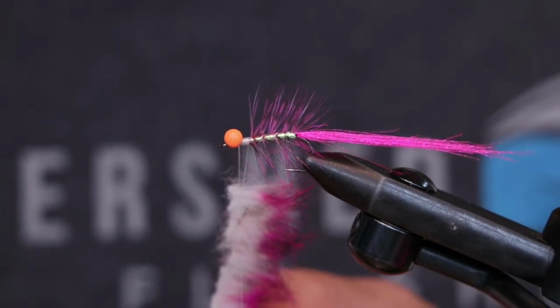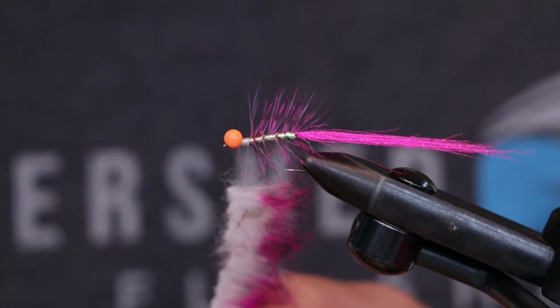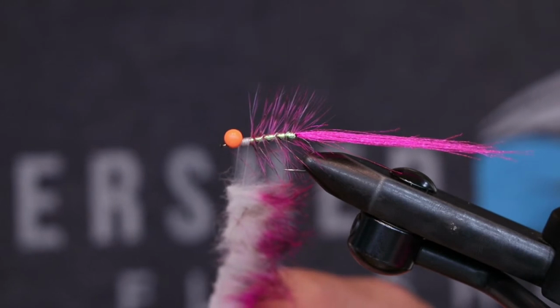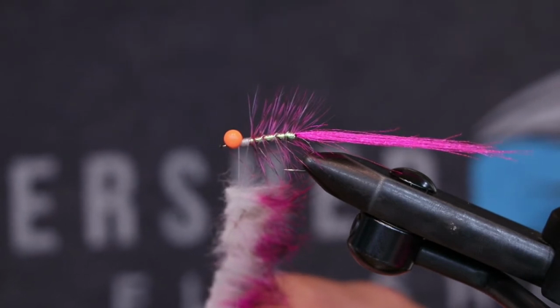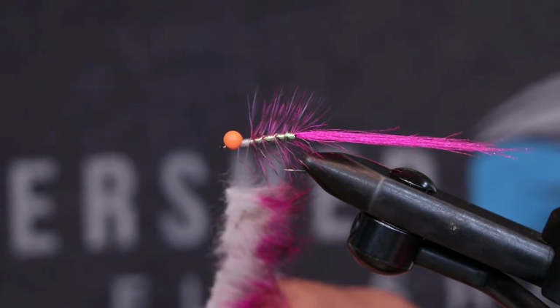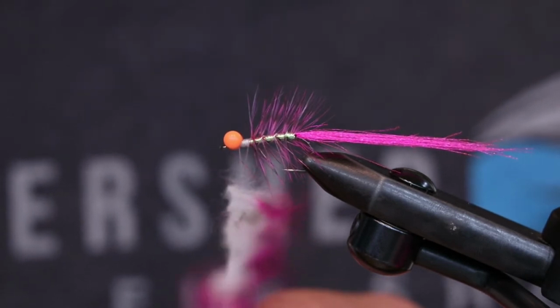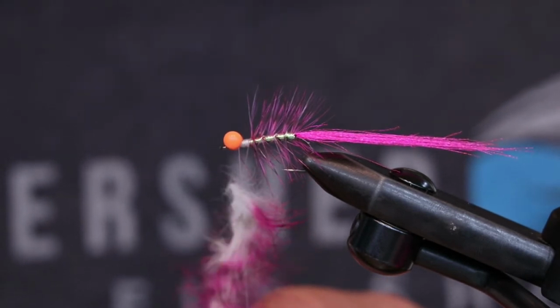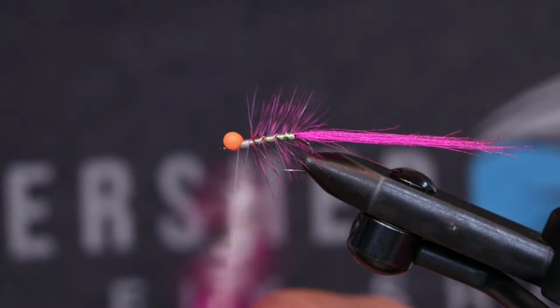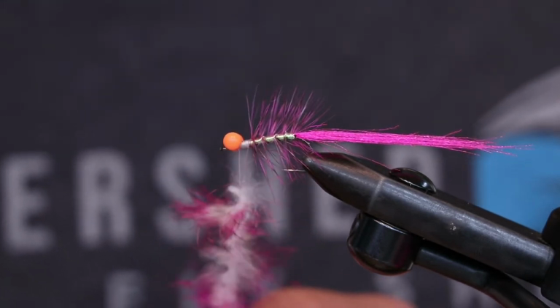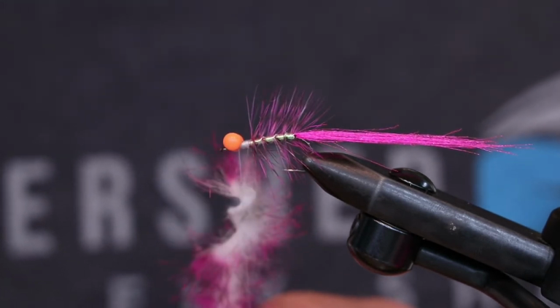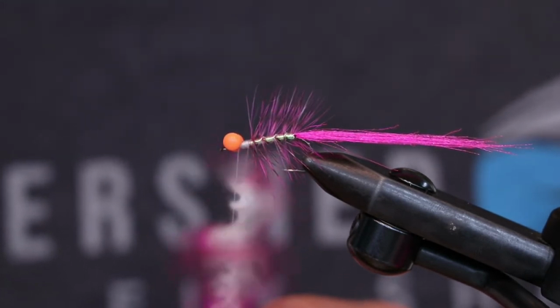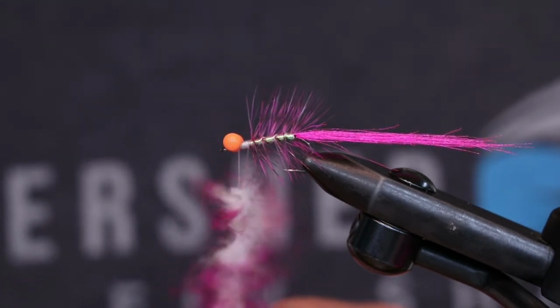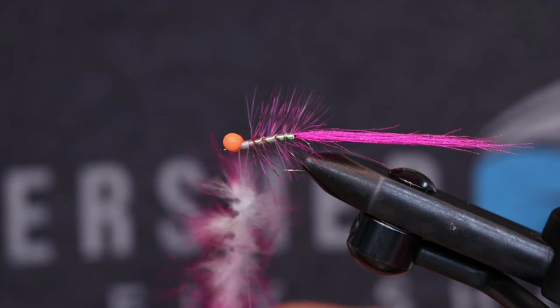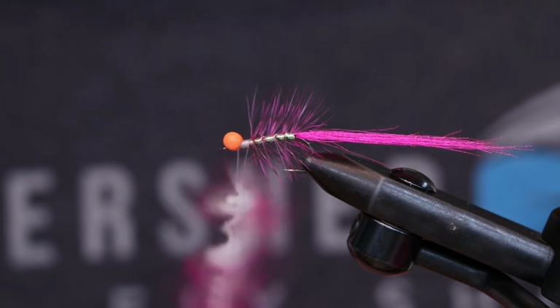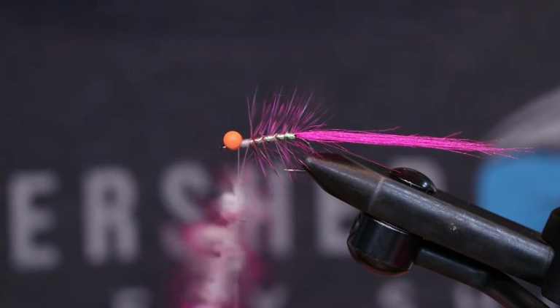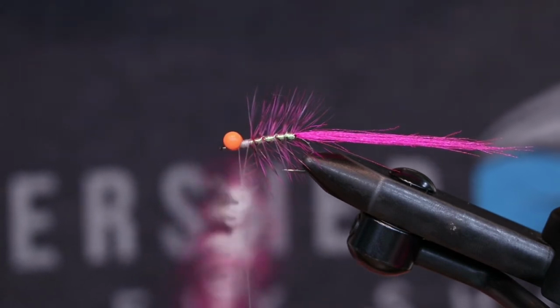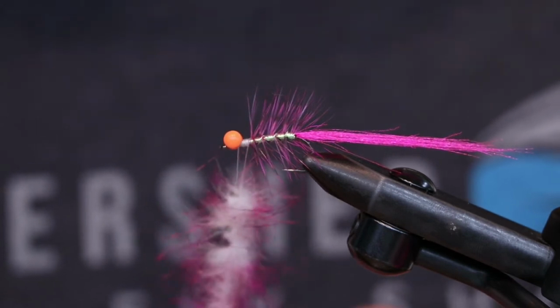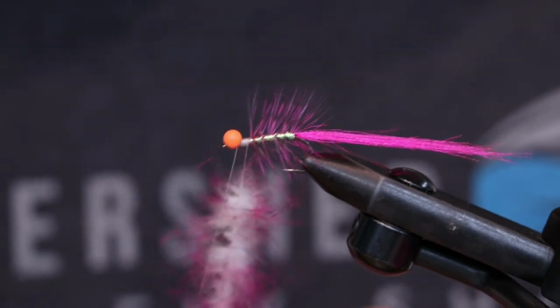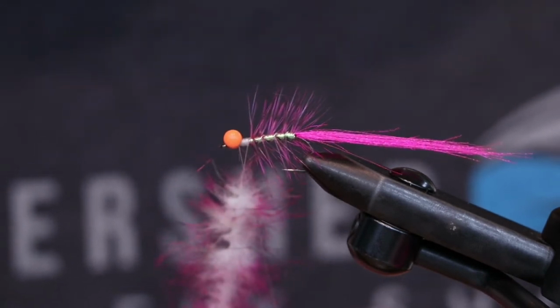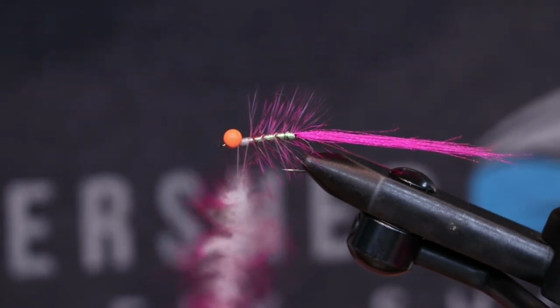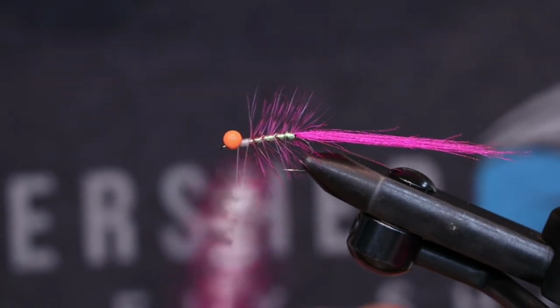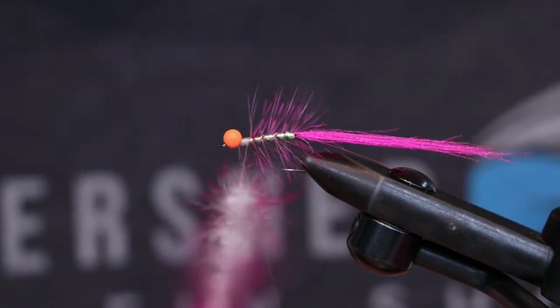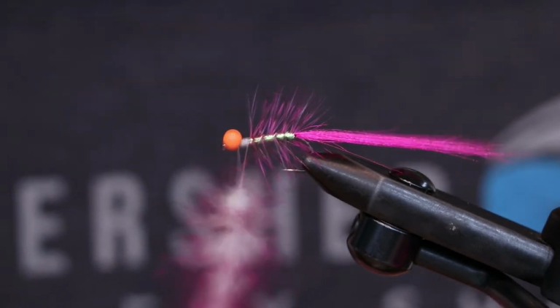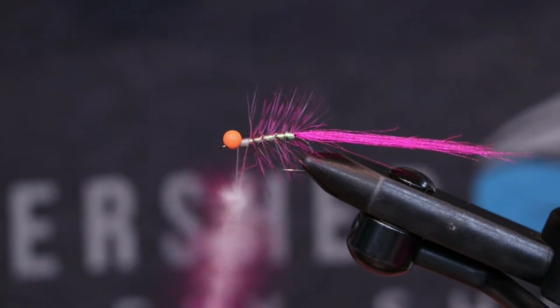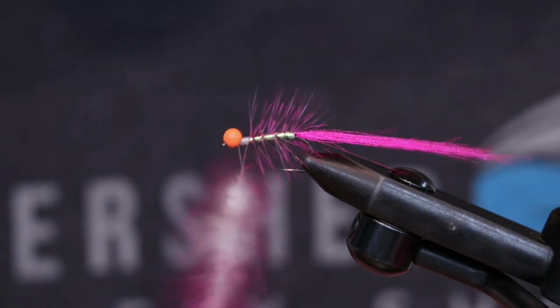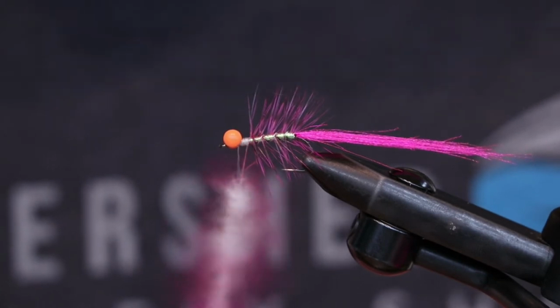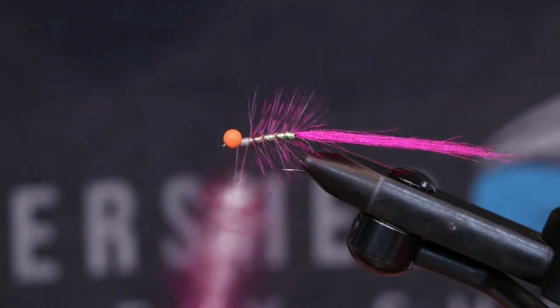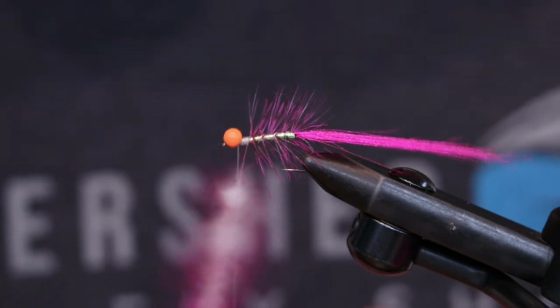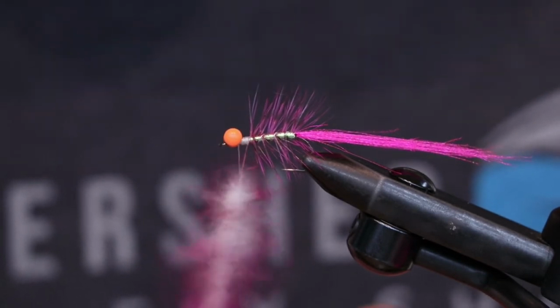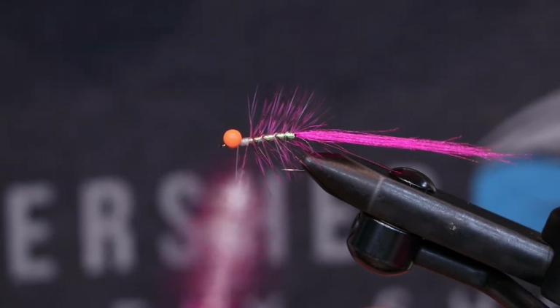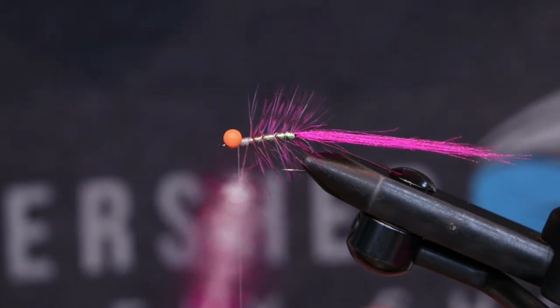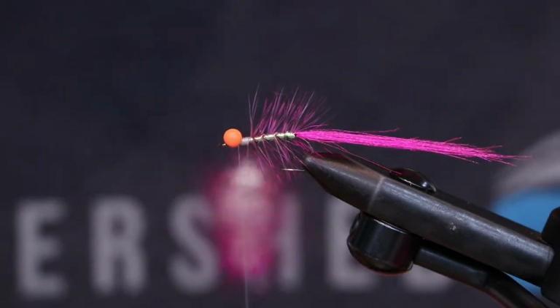Start spinning that up. With the rabbit I like to spin it kind of slow to start, that way all the tips end up where they belong and it doesn't knot up on itself too bad. Still go through it with a comb or a bodkin at the end to make sure all the fibers are where they belong.